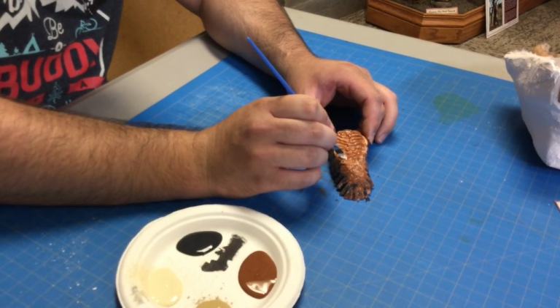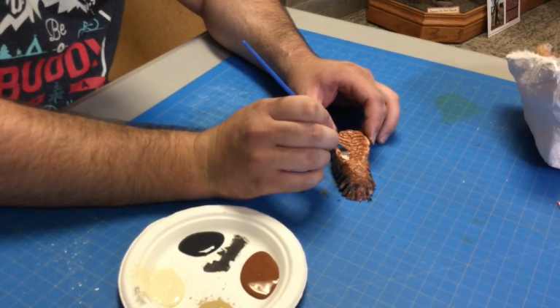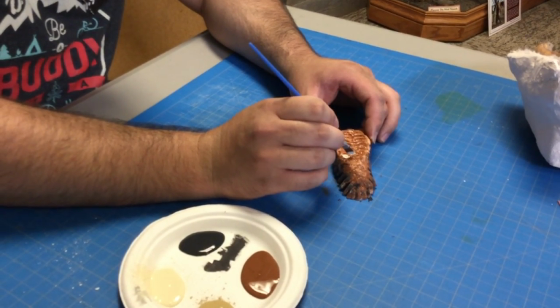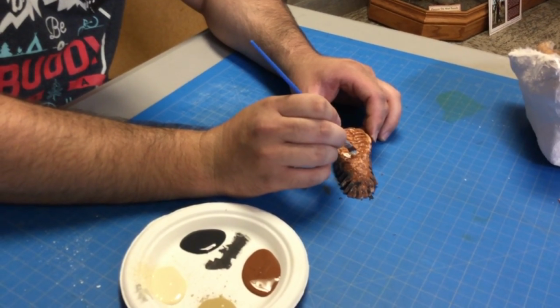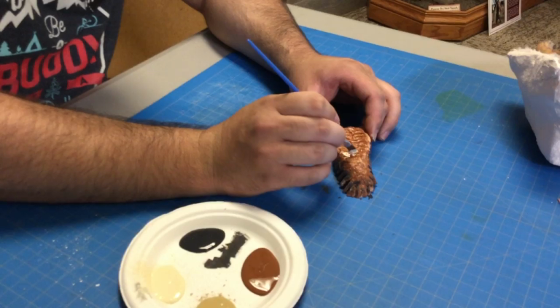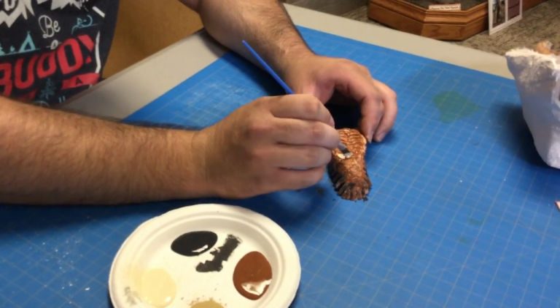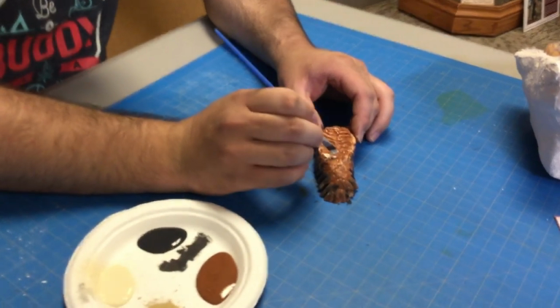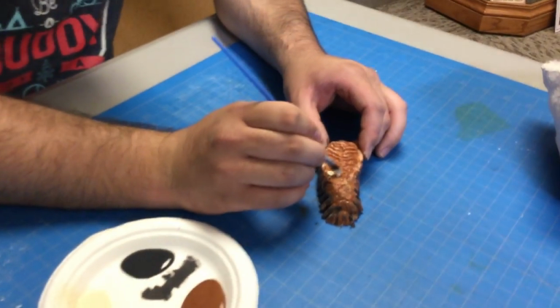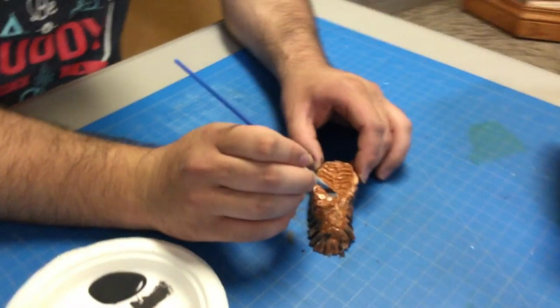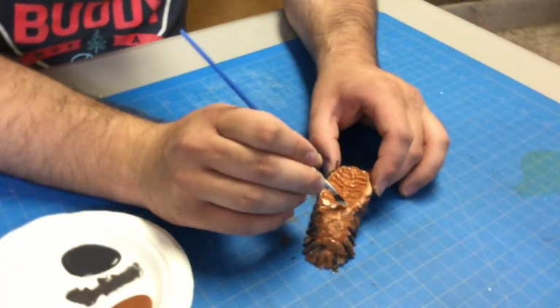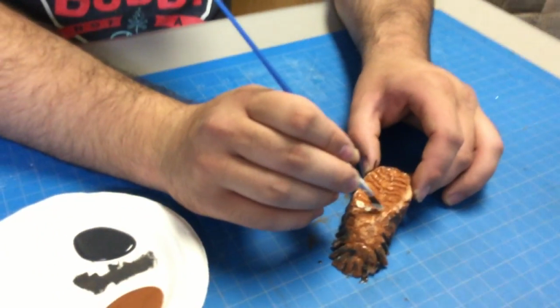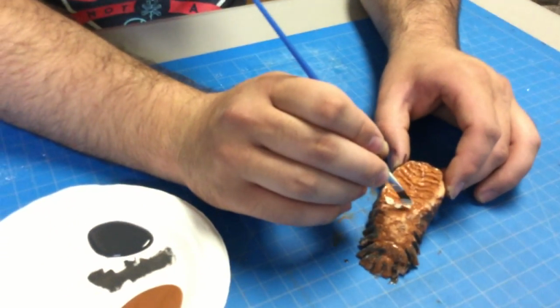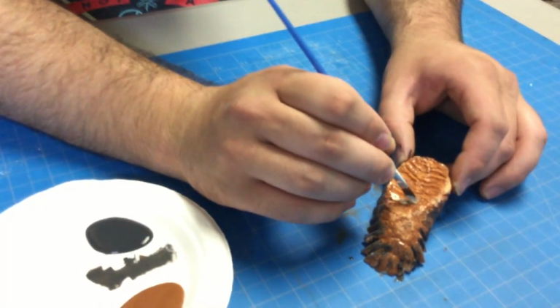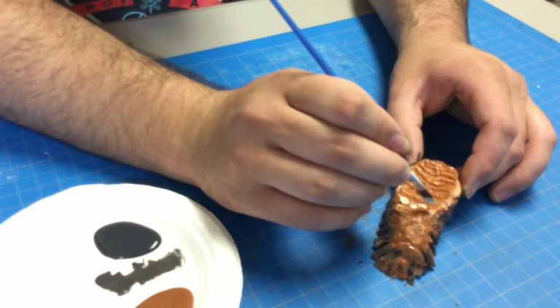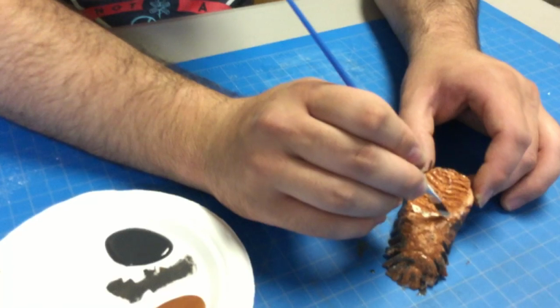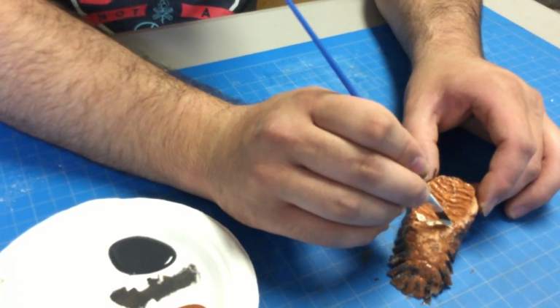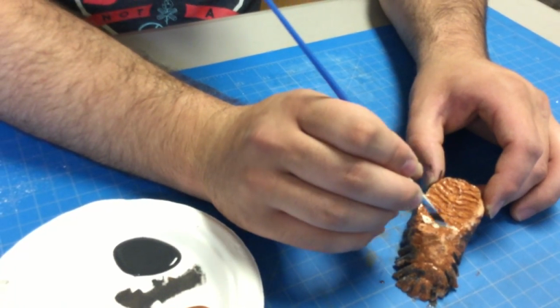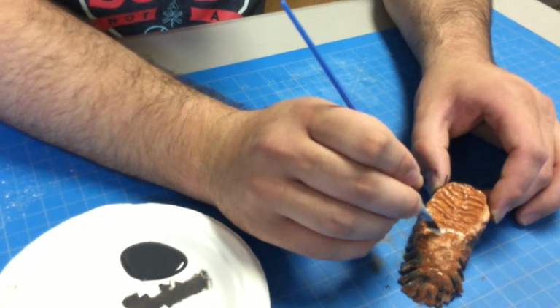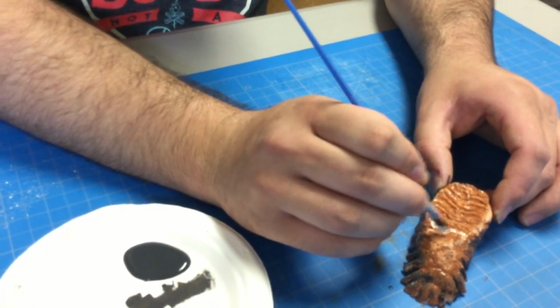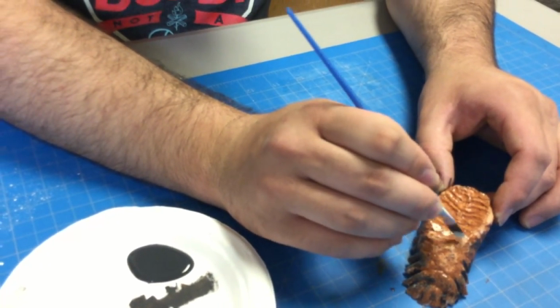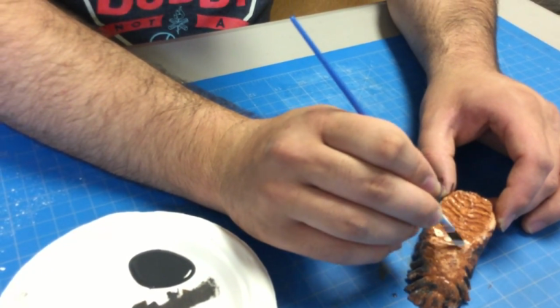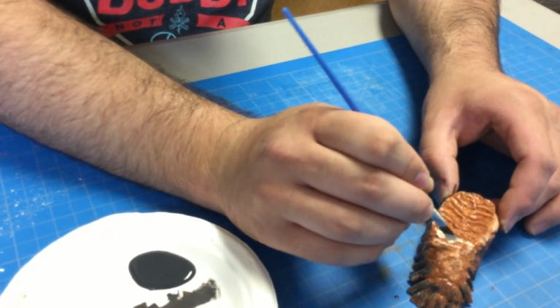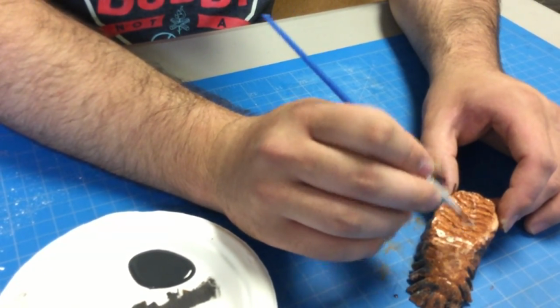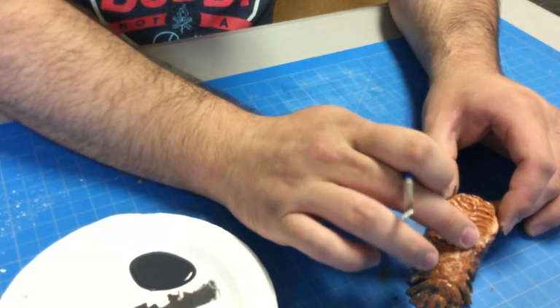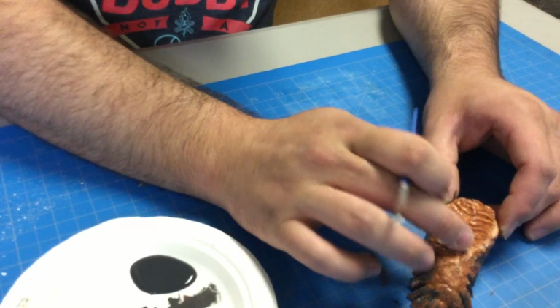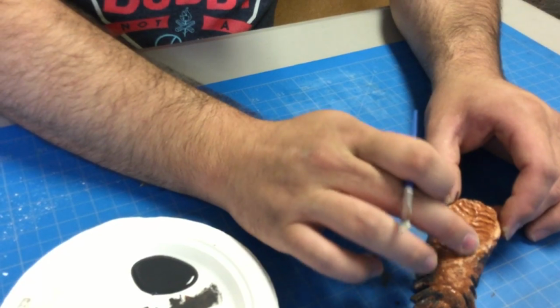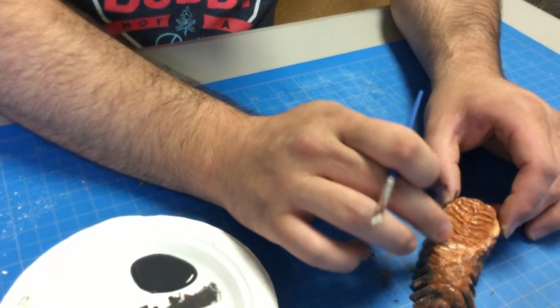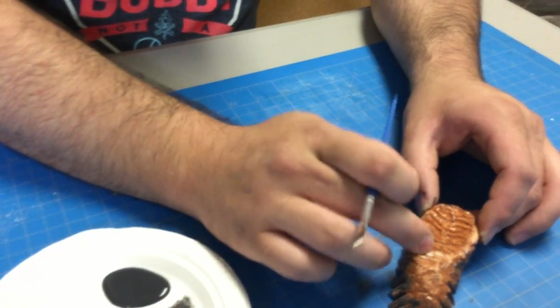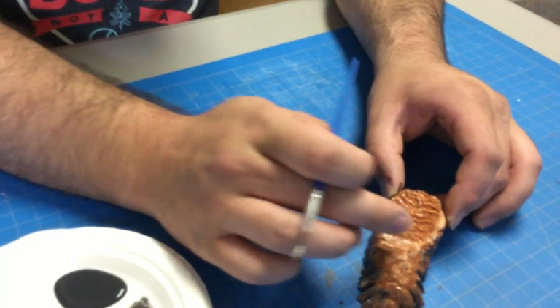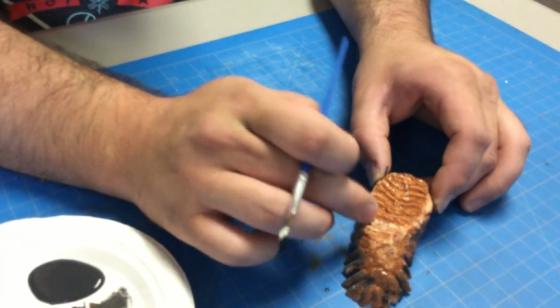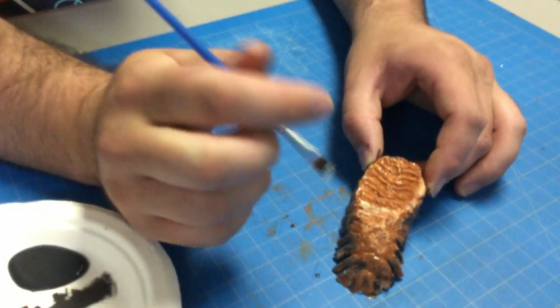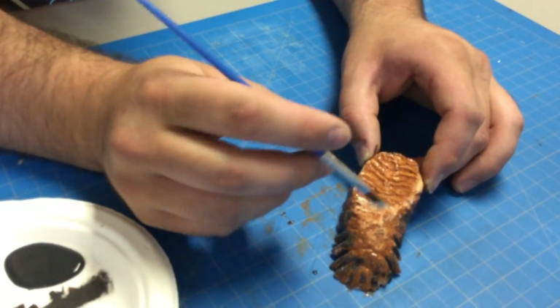See how quickly it picks up. If you have the time, I'd wait for this to dry first and then go over it again. You can also give it a little bit of that modeling we did earlier.